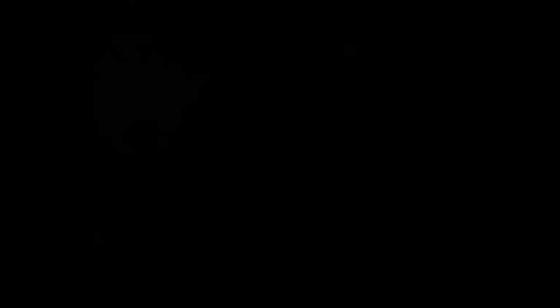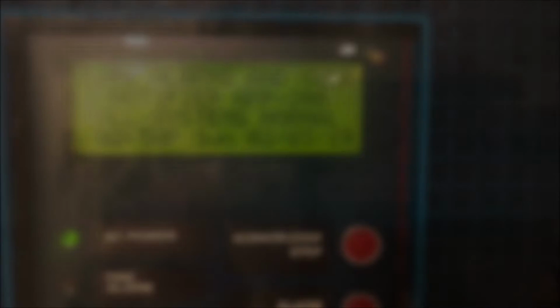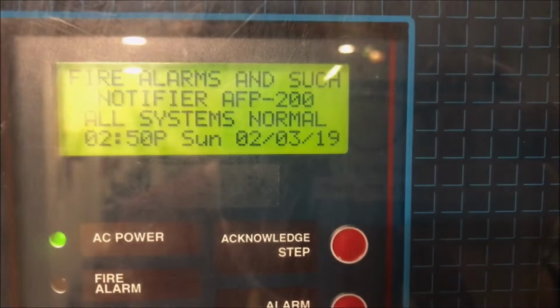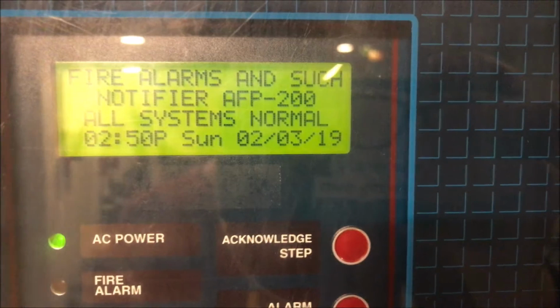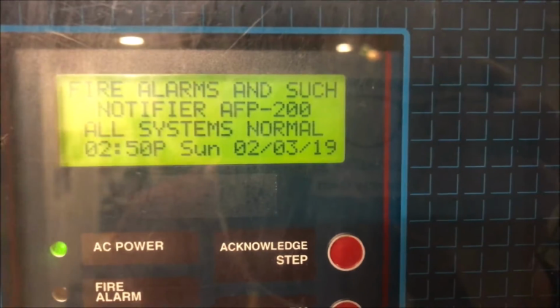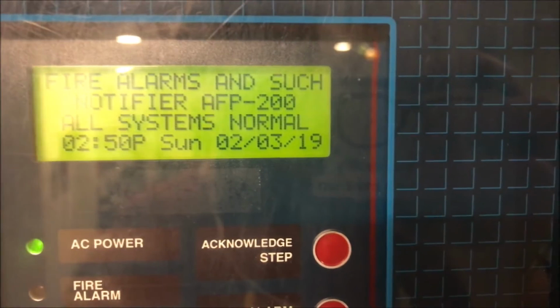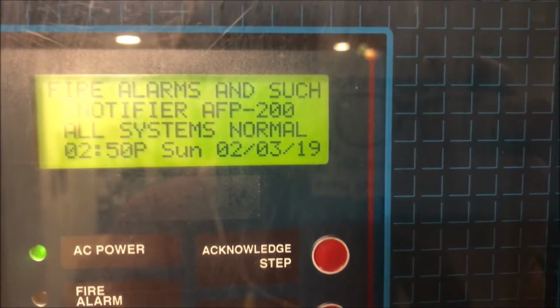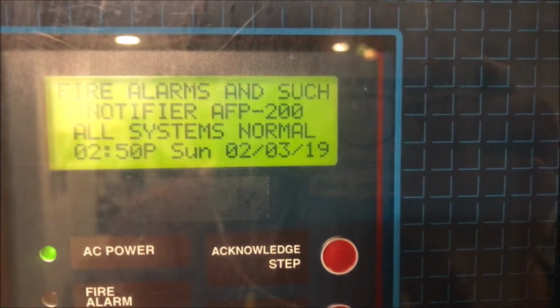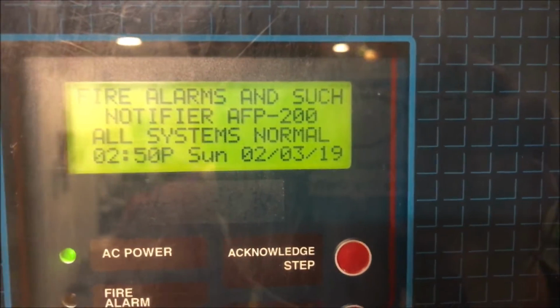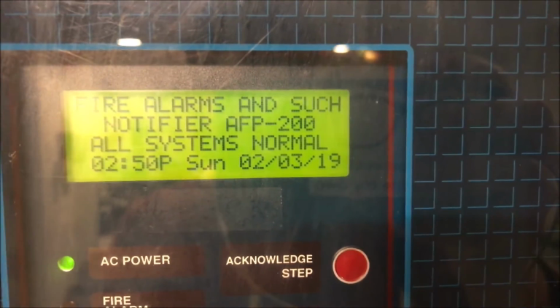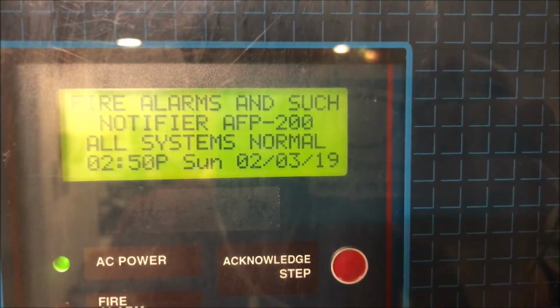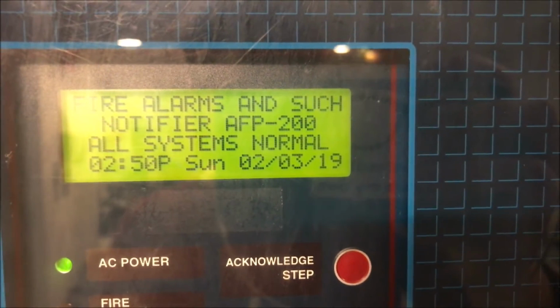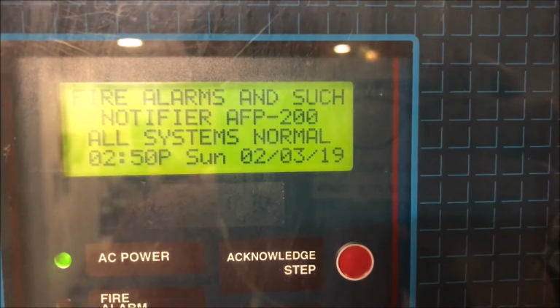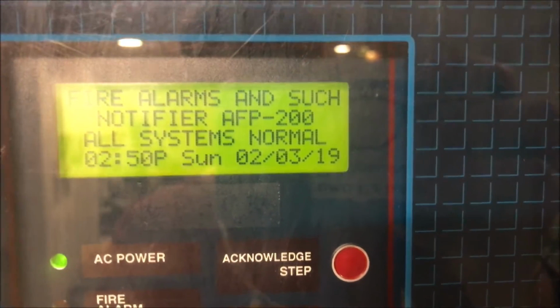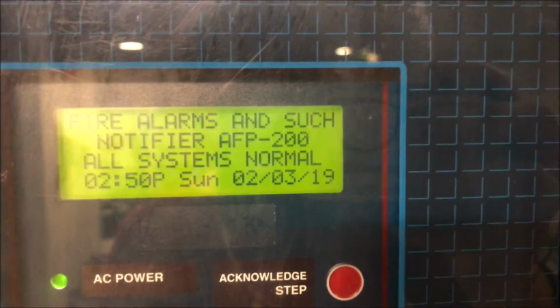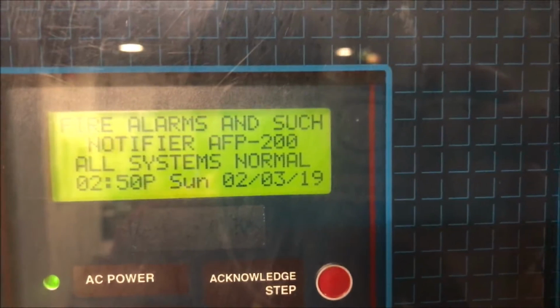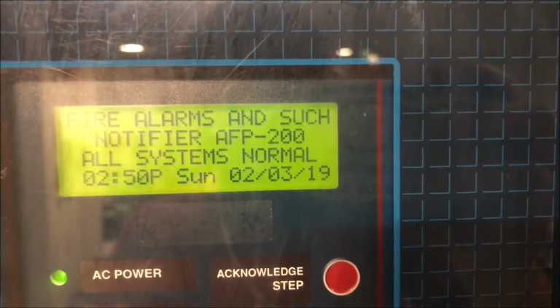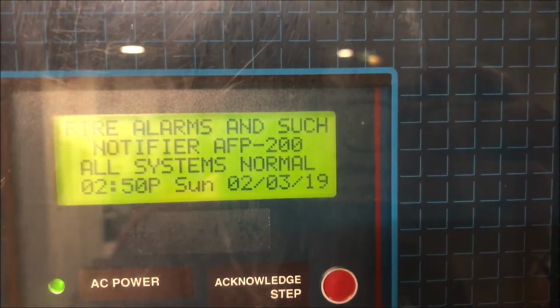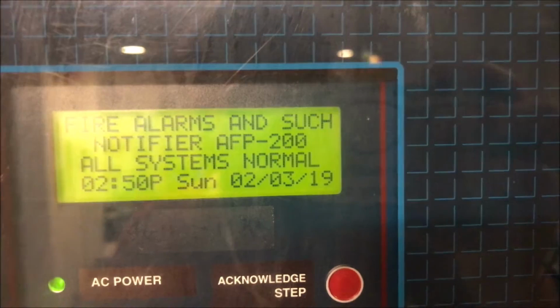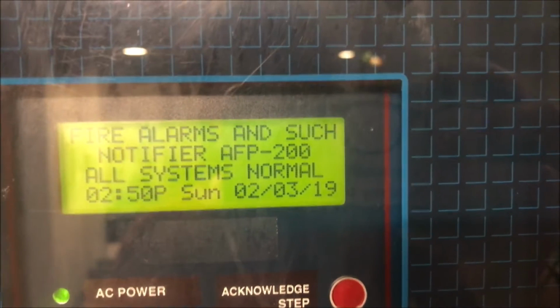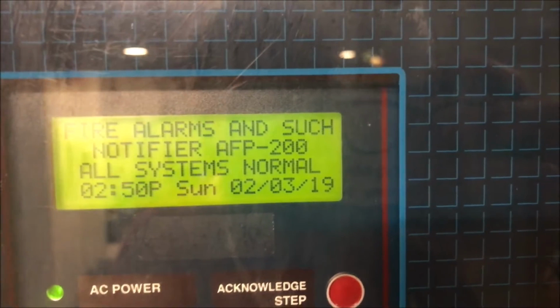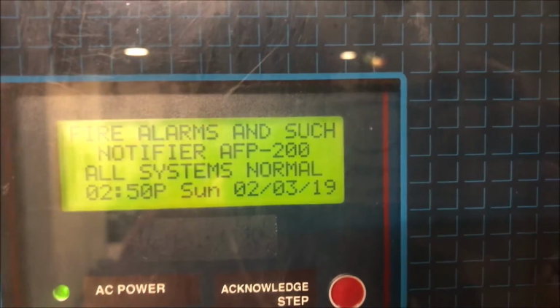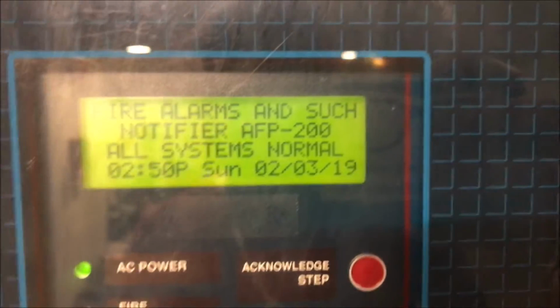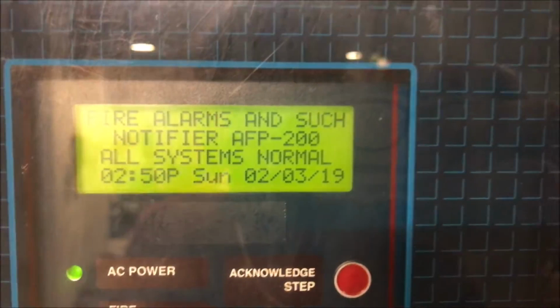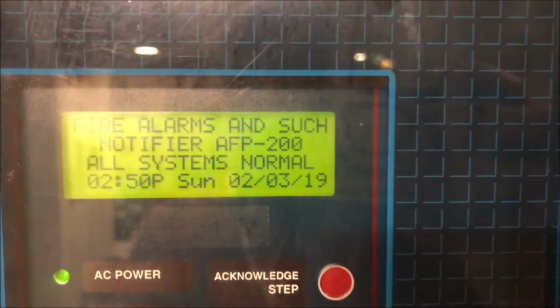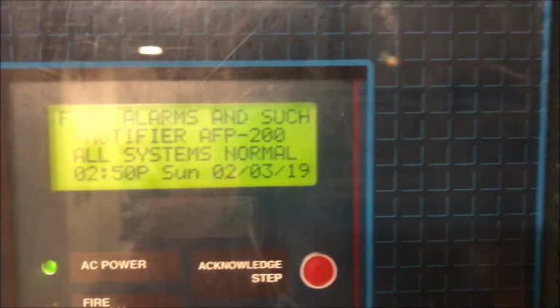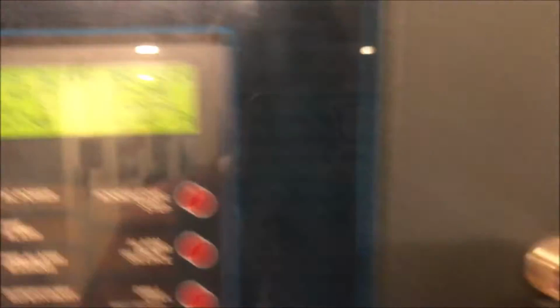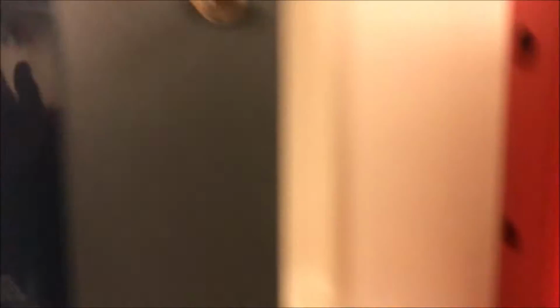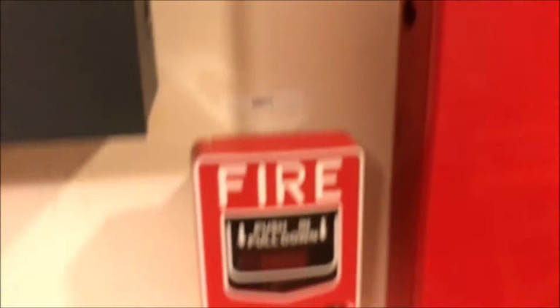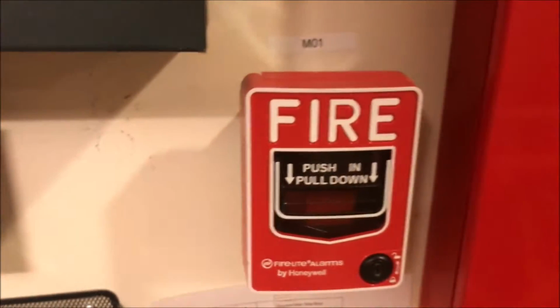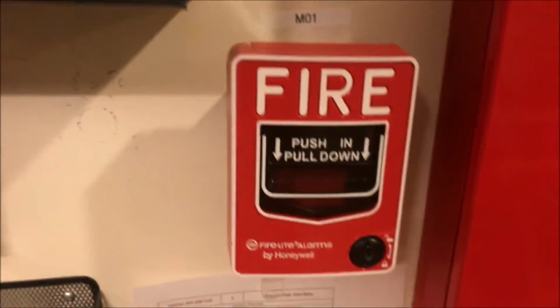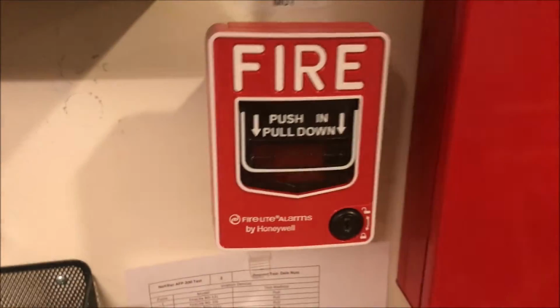Alright, hey guys, welcome again to Fire Alarms and Such. This is the Notifier AFP-200 Test 2, a request test by Dale Nuss. We're going to start down here with point one — we have the Firelight BG12L.